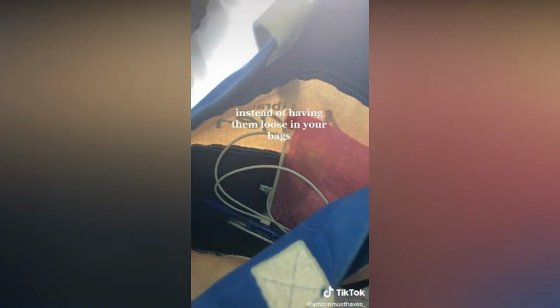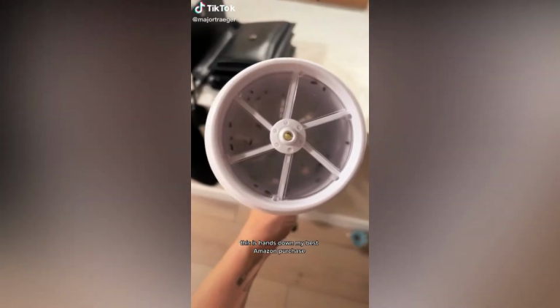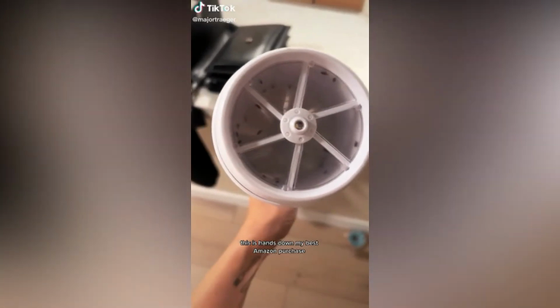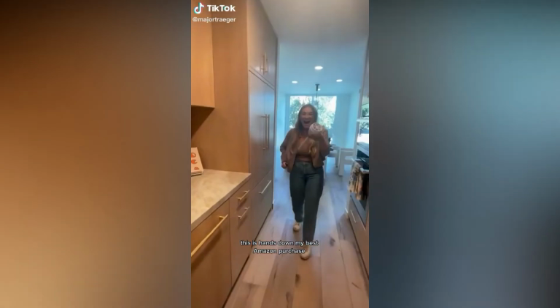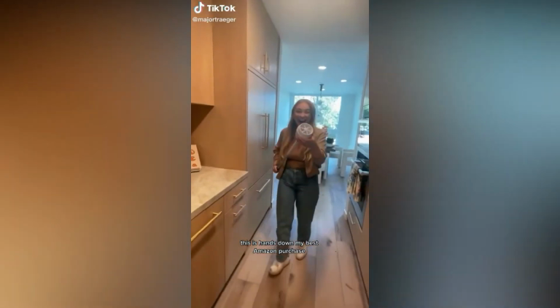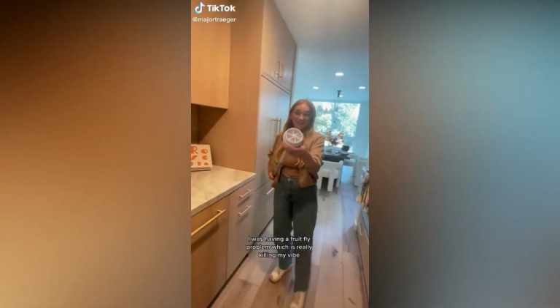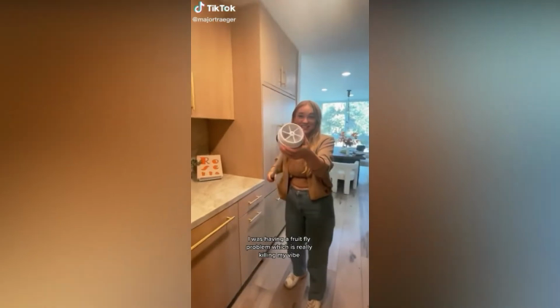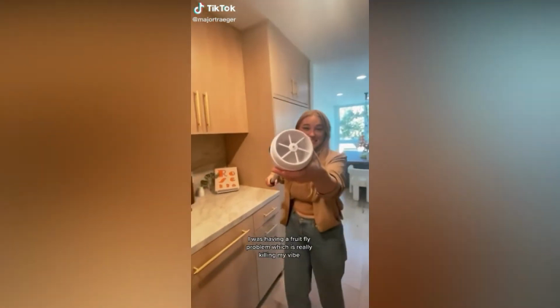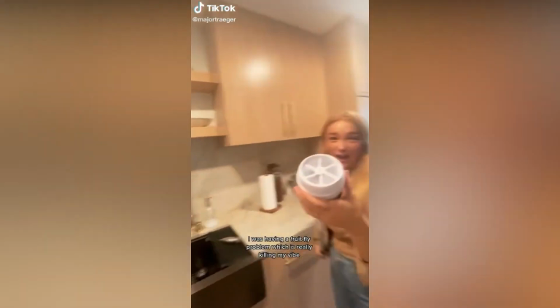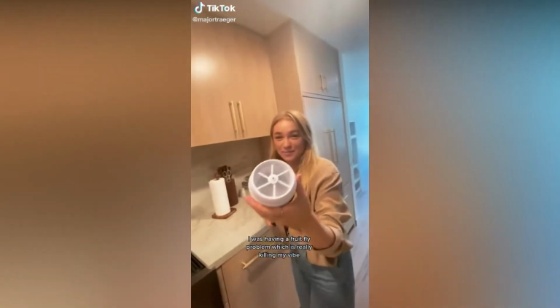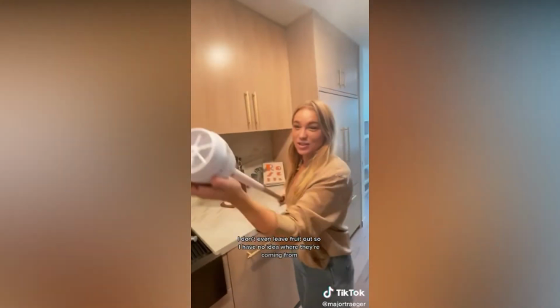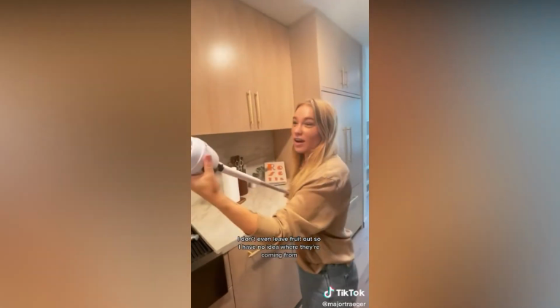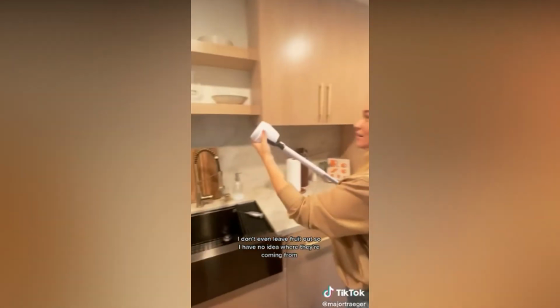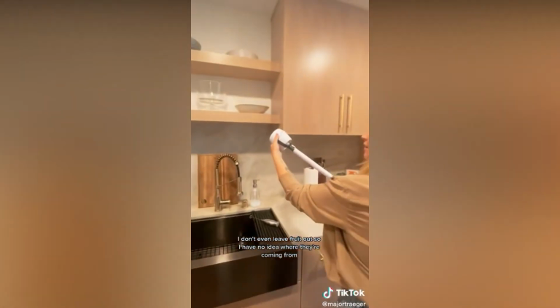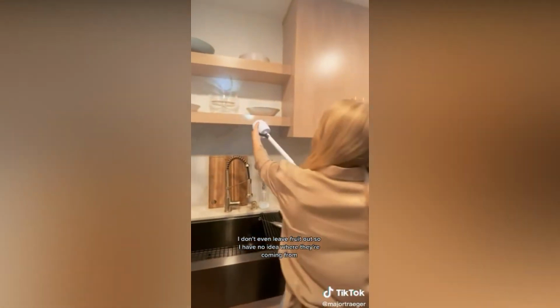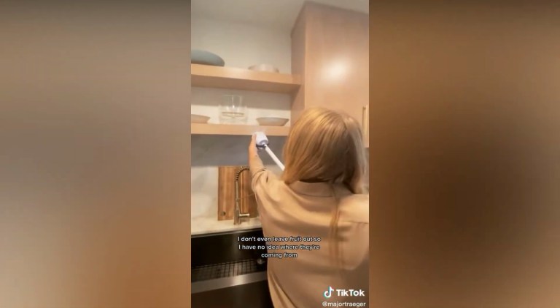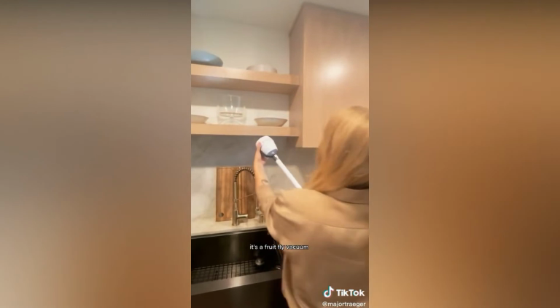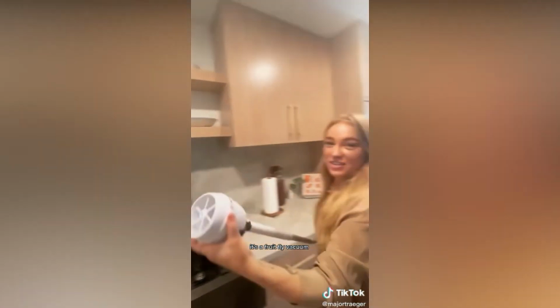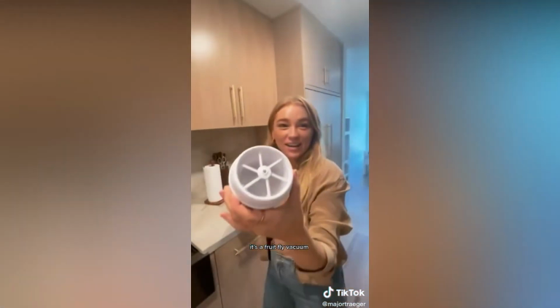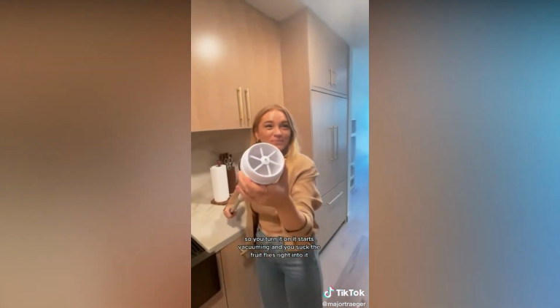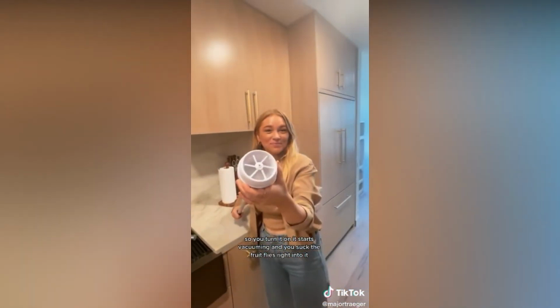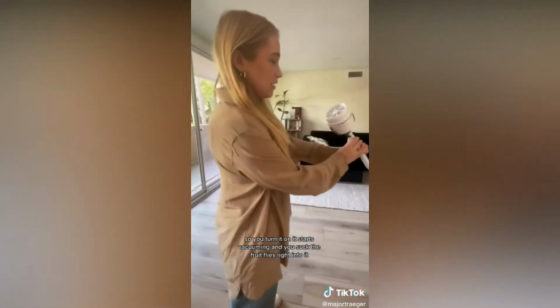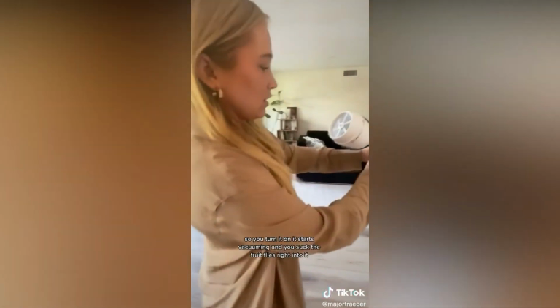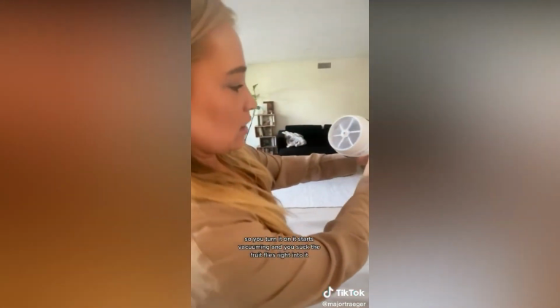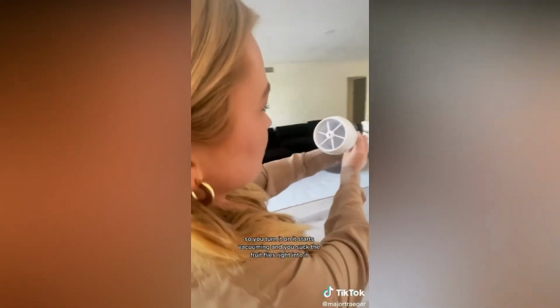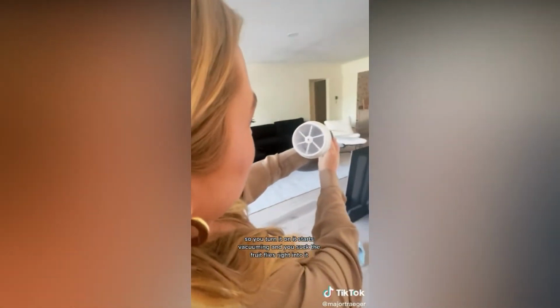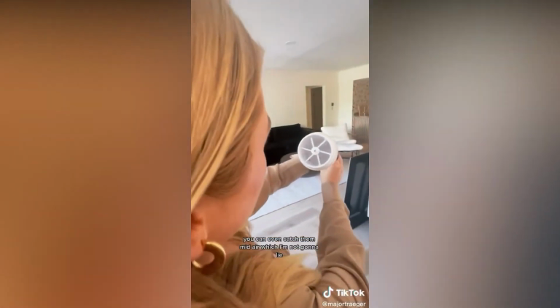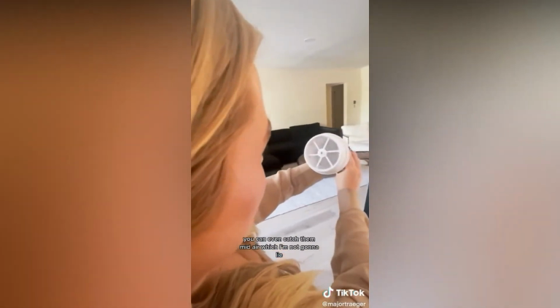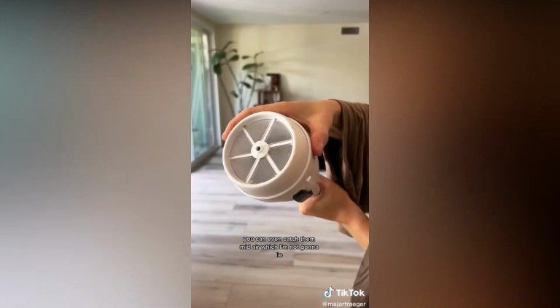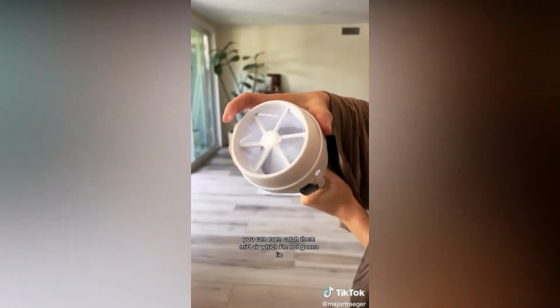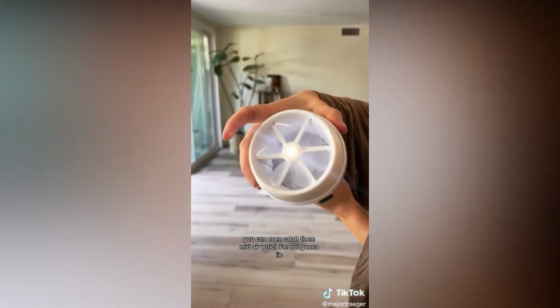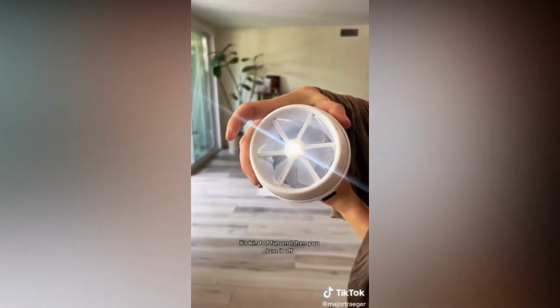It's hands down my best Amazon purchase. I was having a fruit fly problem — I don't even leave fruit out, so I have no idea where they're coming from. It's a fruit fly vacuum. You turn it on, it starts vacuuming, and you suck the fruit flies right into it. You can even catch them mid-air, which is kind of fun.